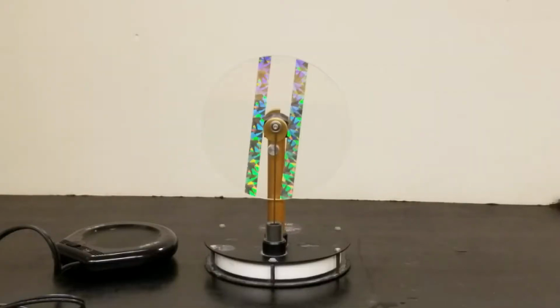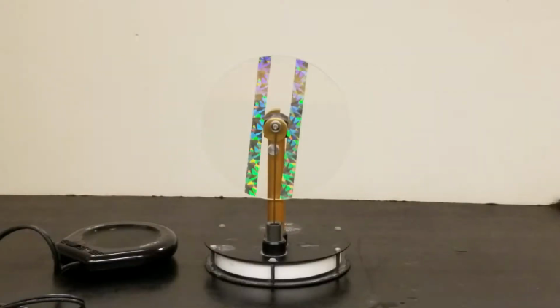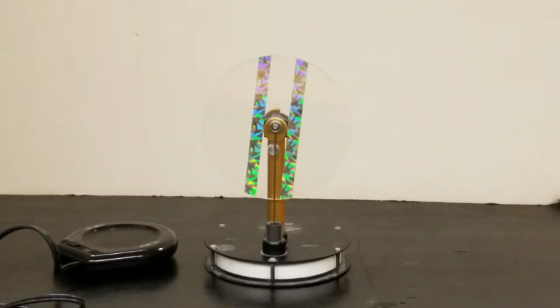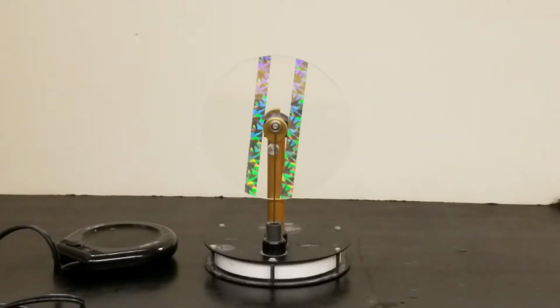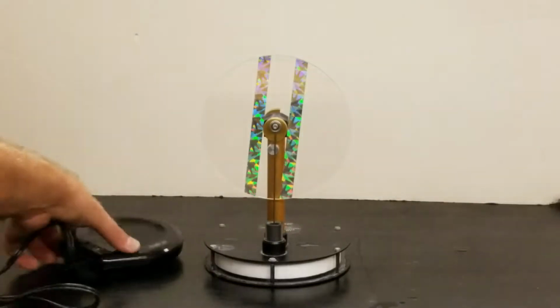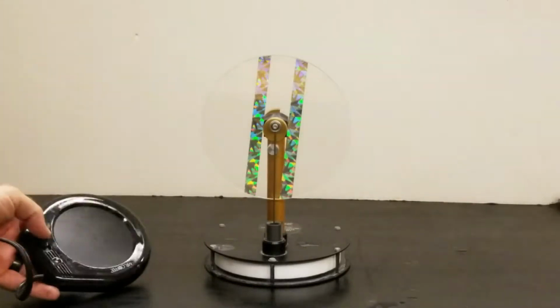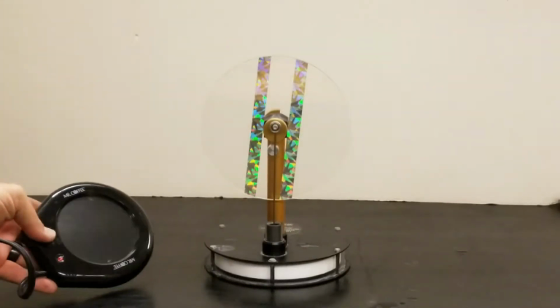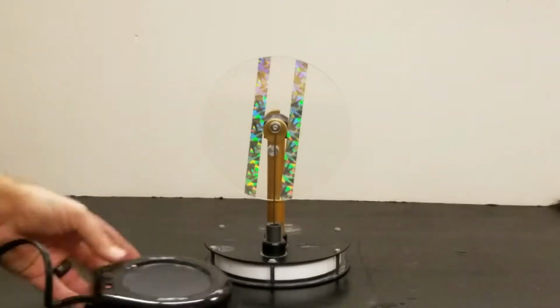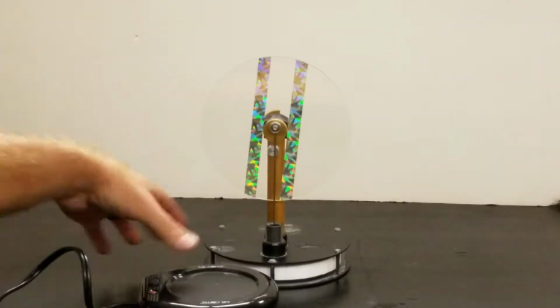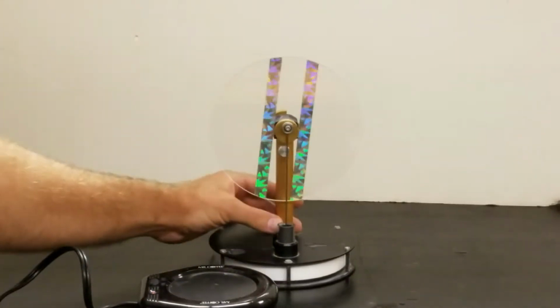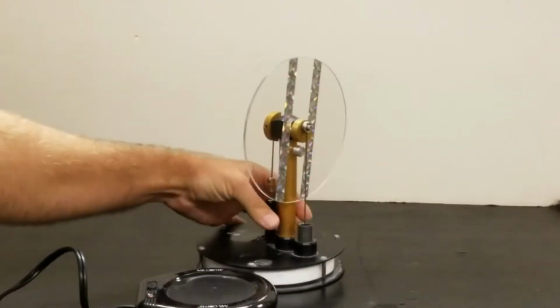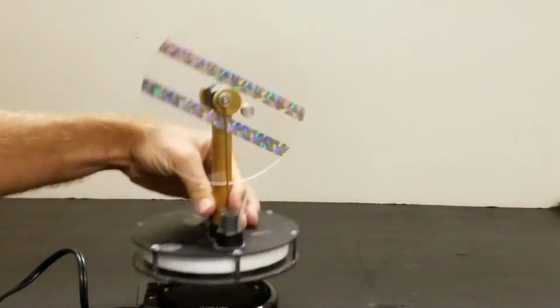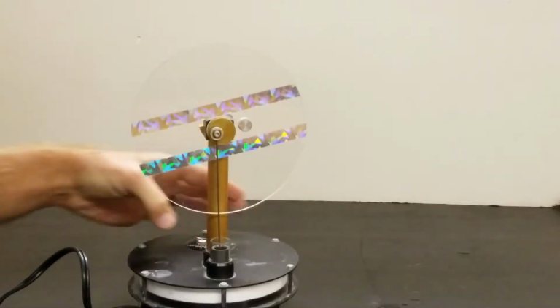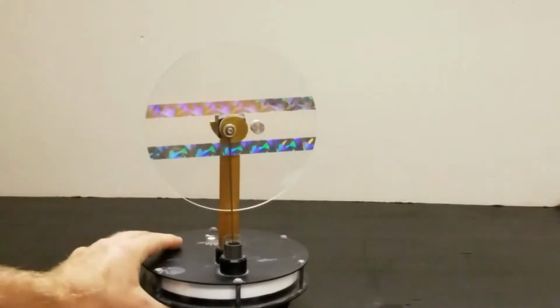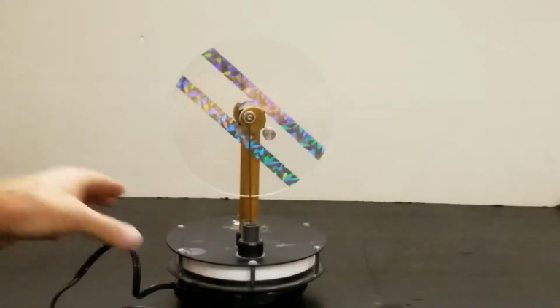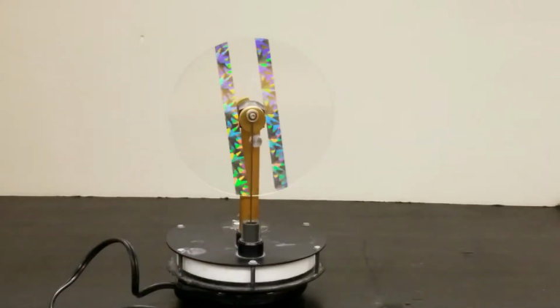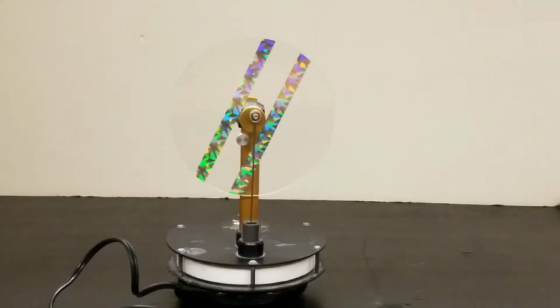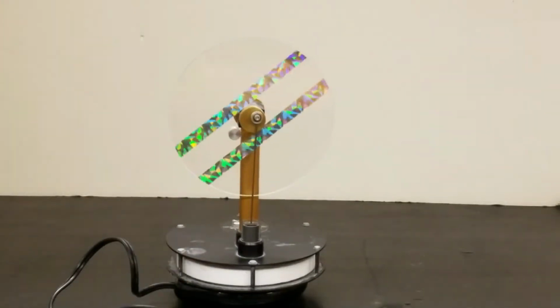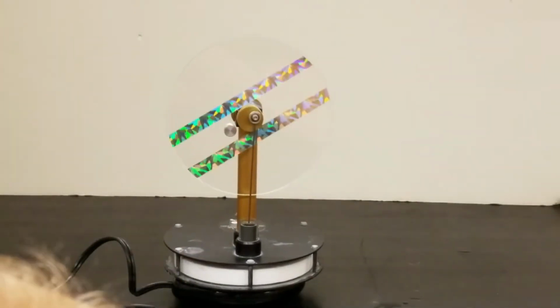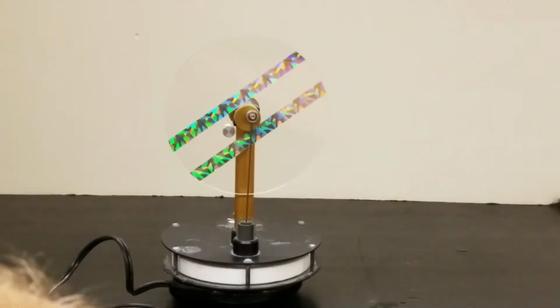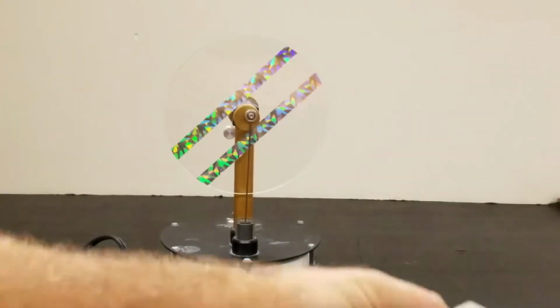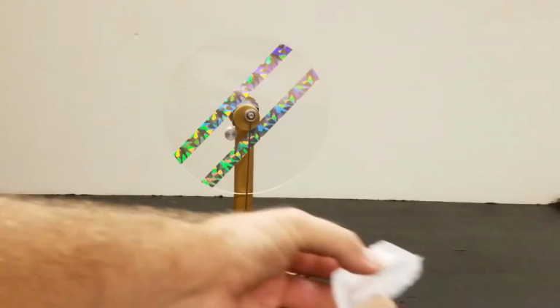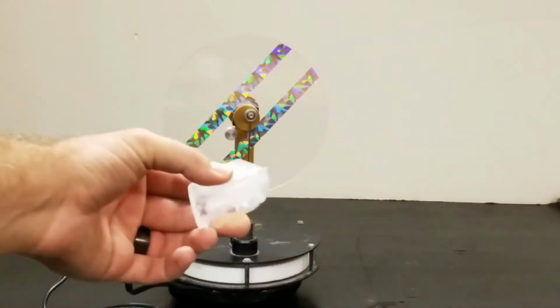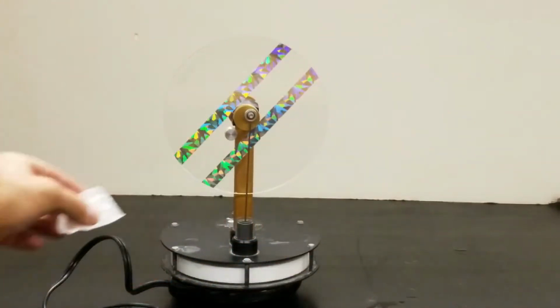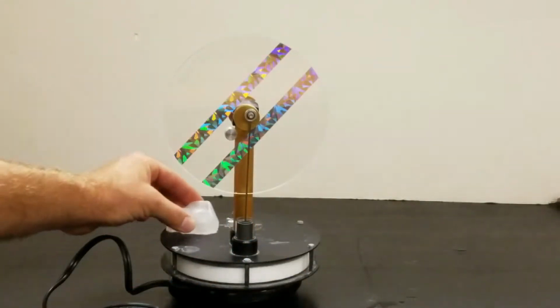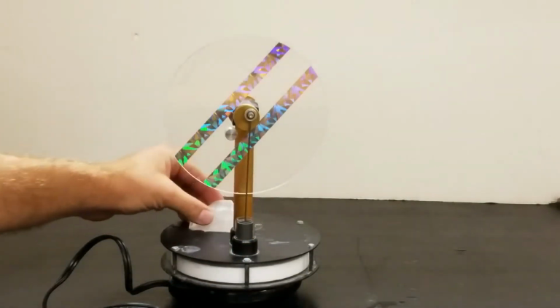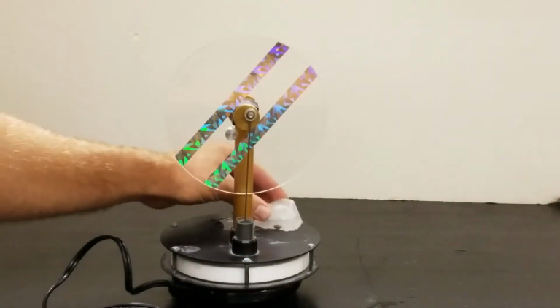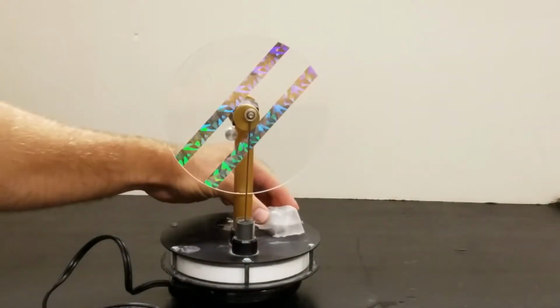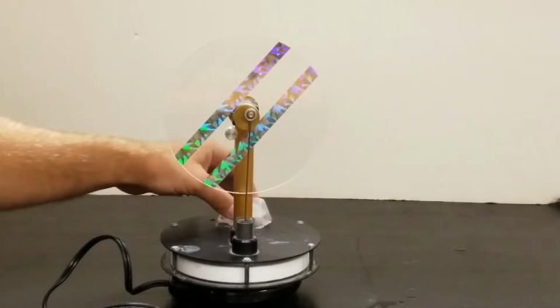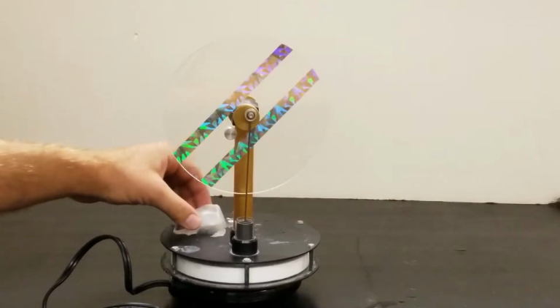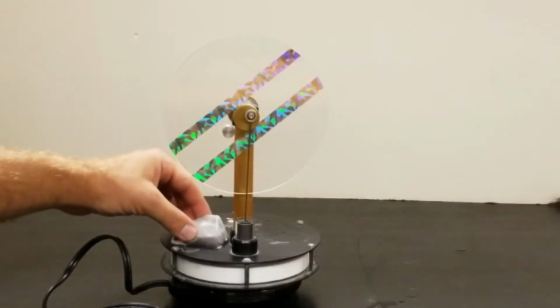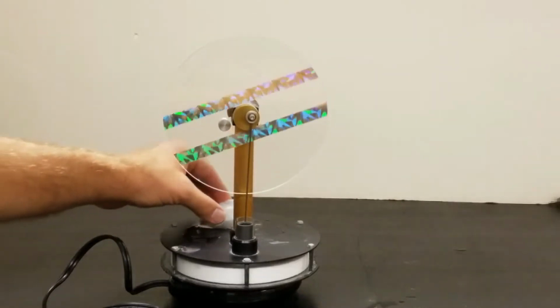Here is our sterling engine. Start by turning a coffee warmer on and placing the engine on top of the coffee warmer. Then grab an ice cube and run the ice cube along the sterling engine's top. This will actually help it start working.